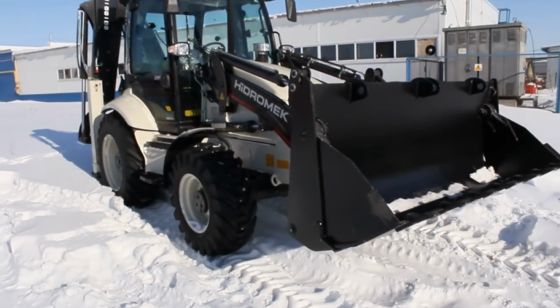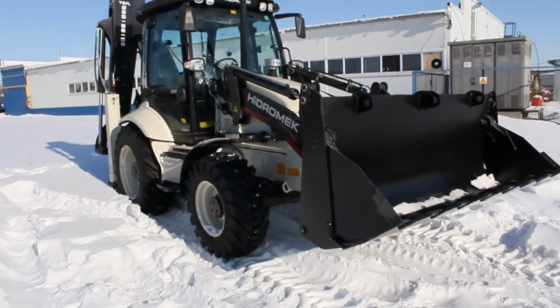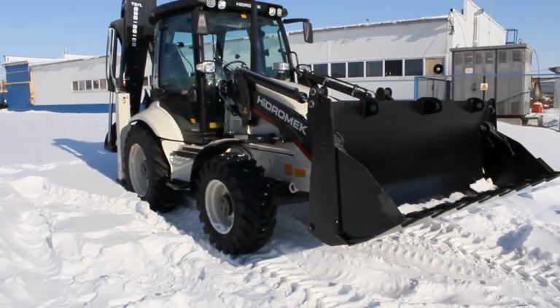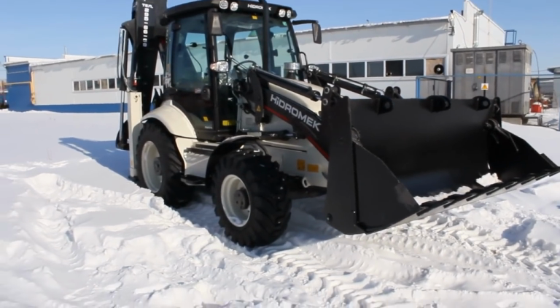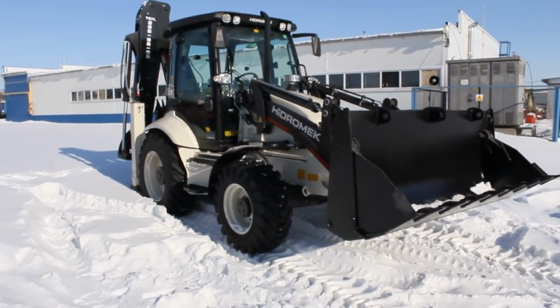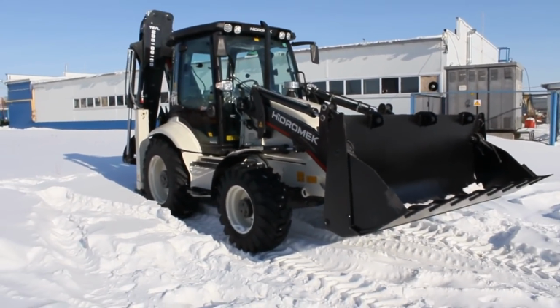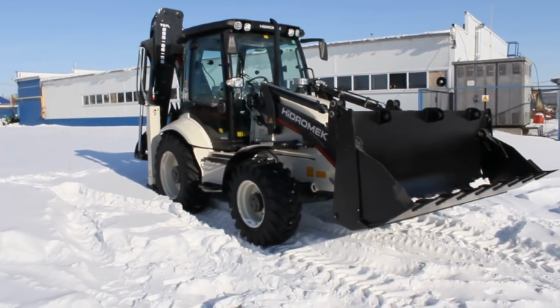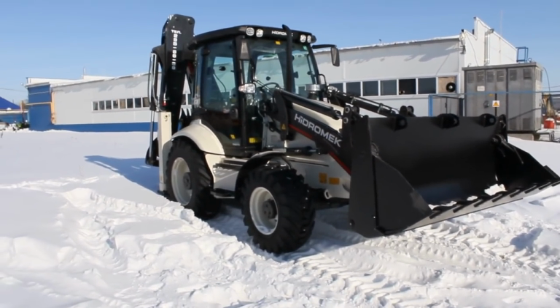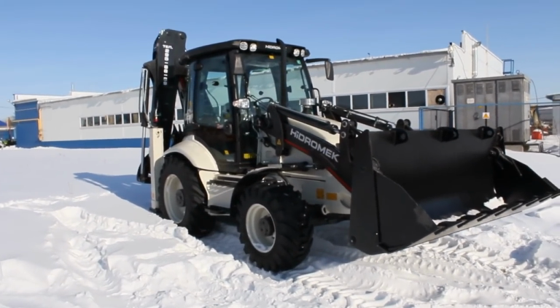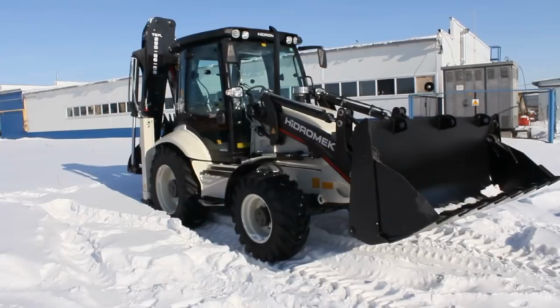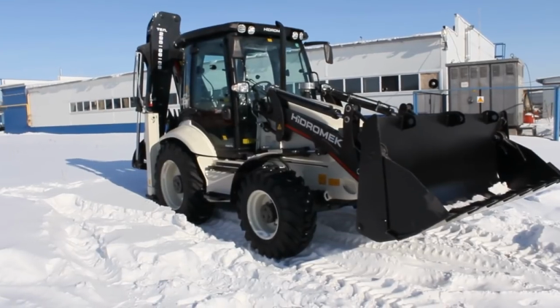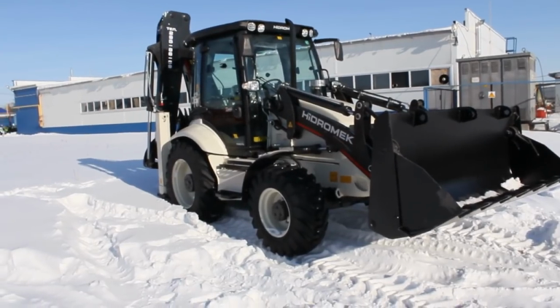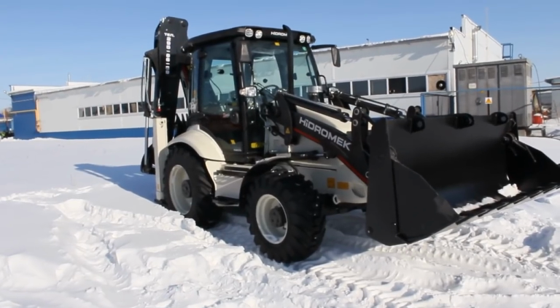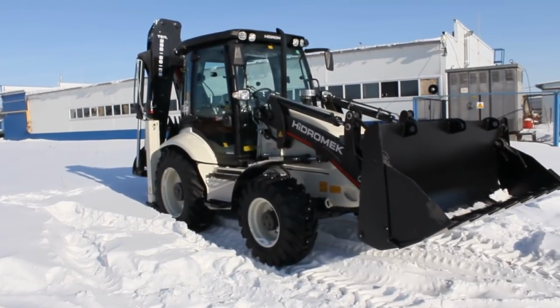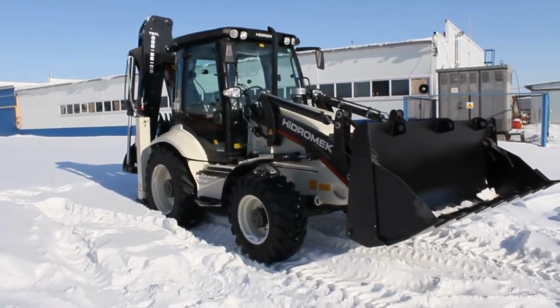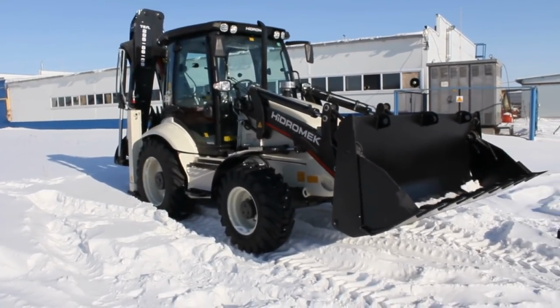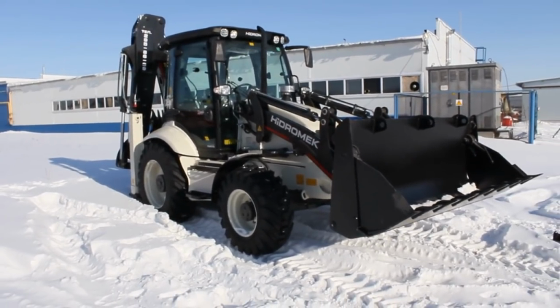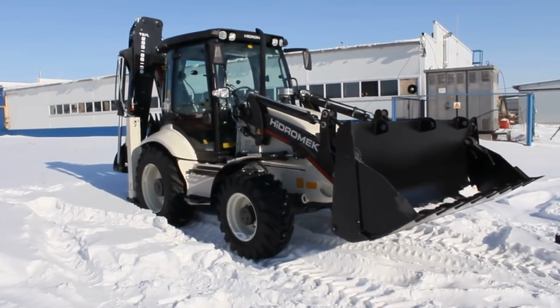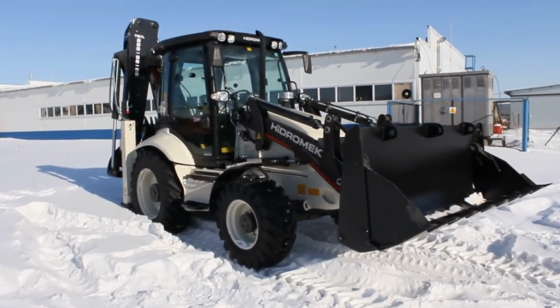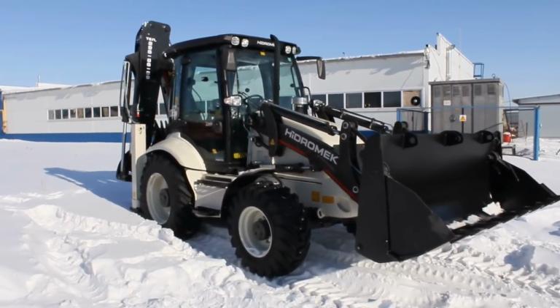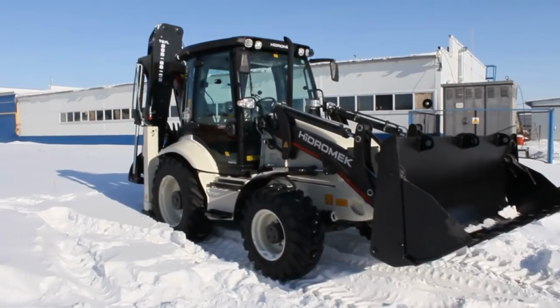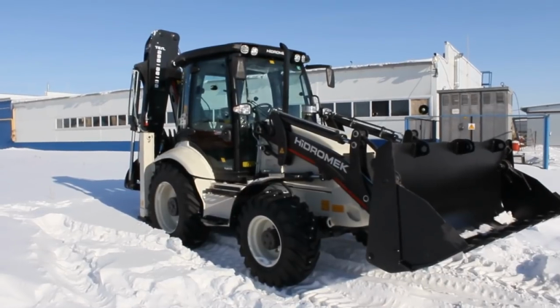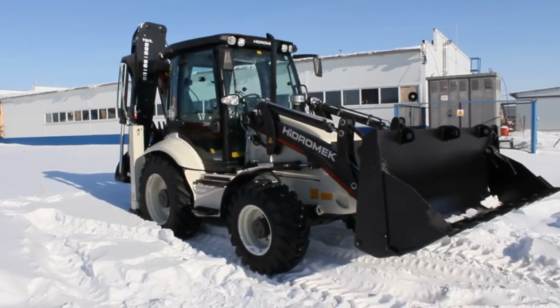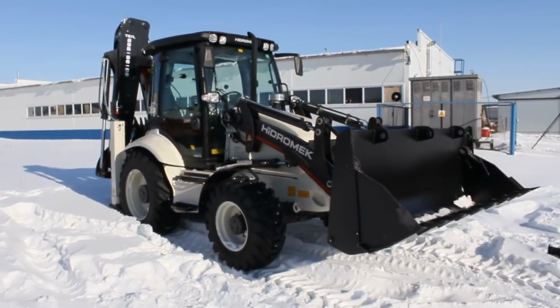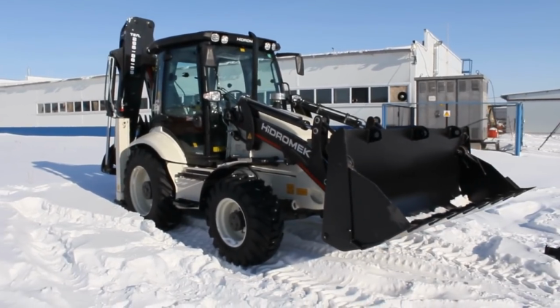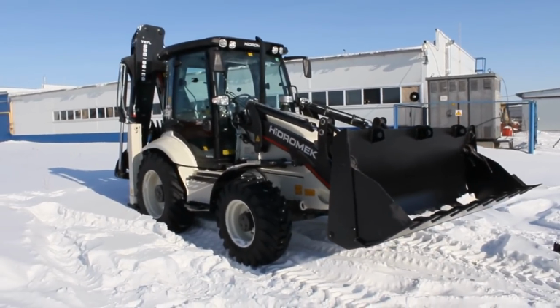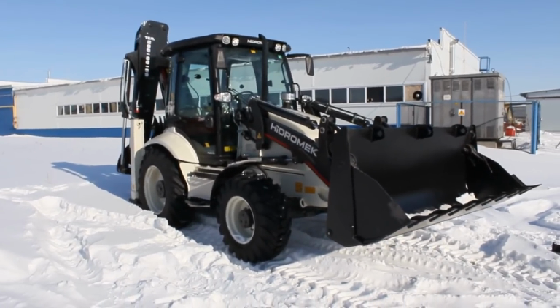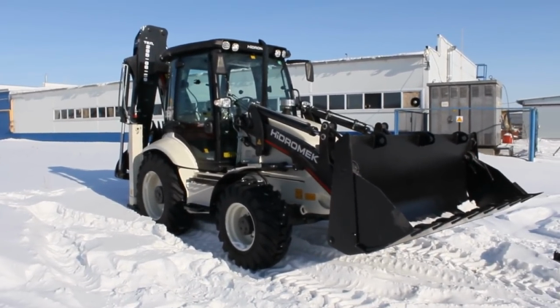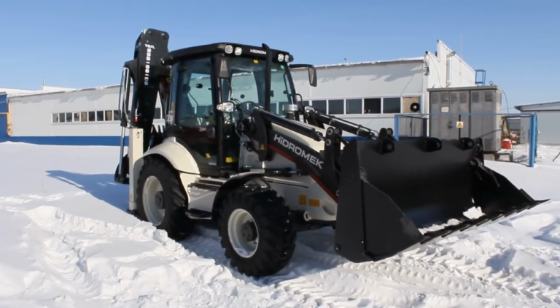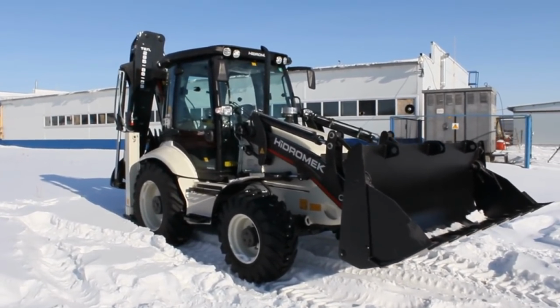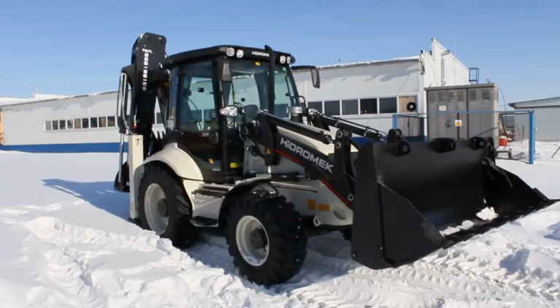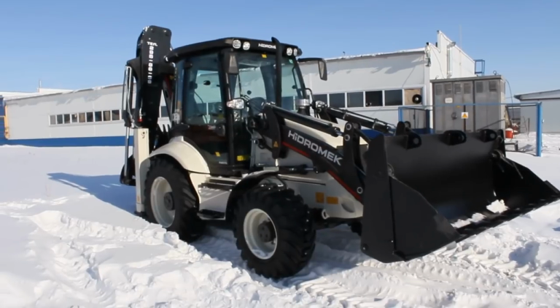Well guys, hope you enjoyed my in-depth look at the 2014 Hydromac 102B. Feel free to subscribe to my channel. We shall catch you next time — that's where I came from. Thanks for watching, and have a good one, guys.